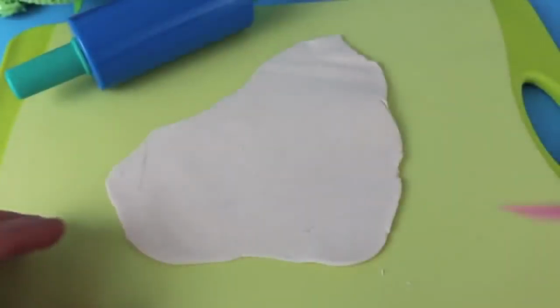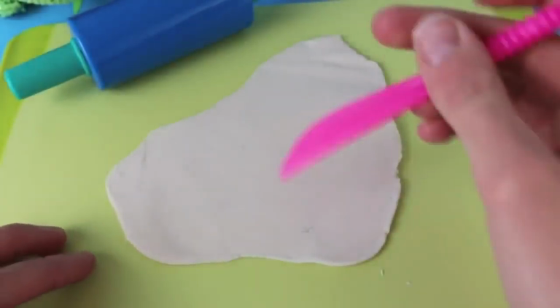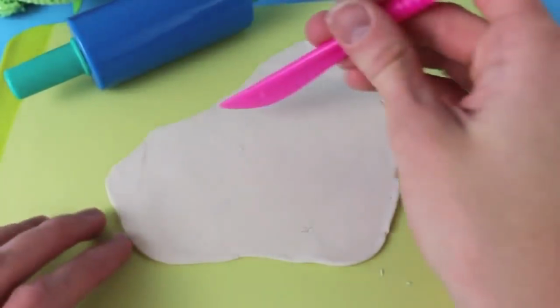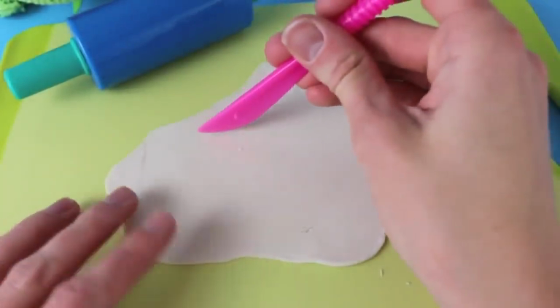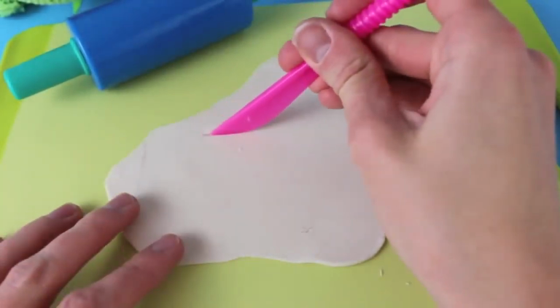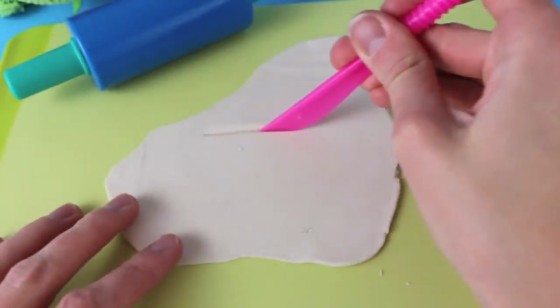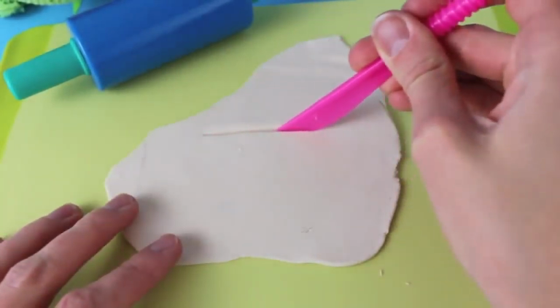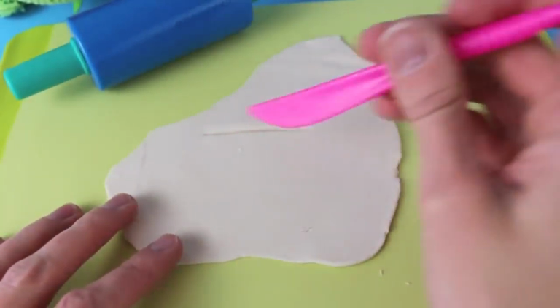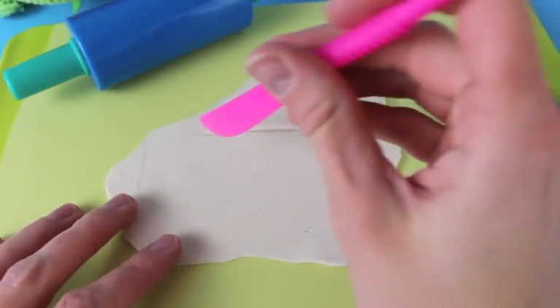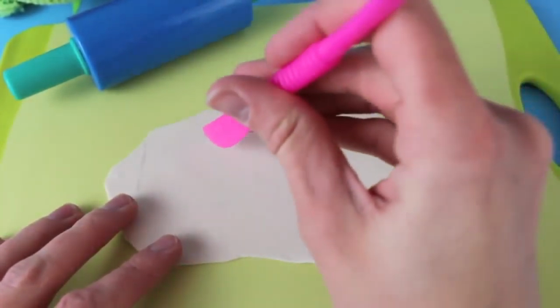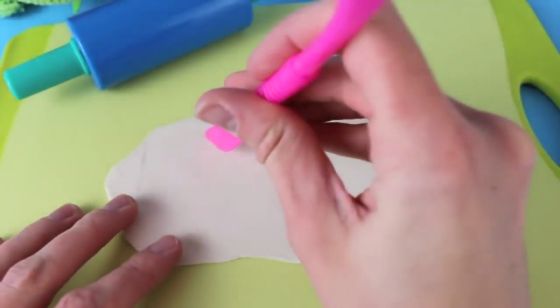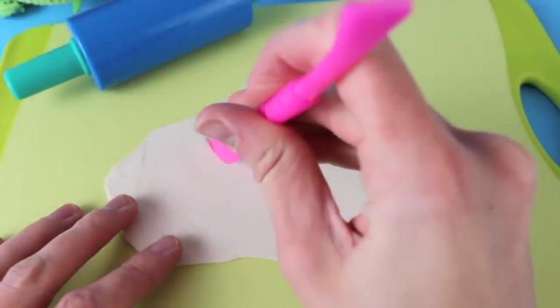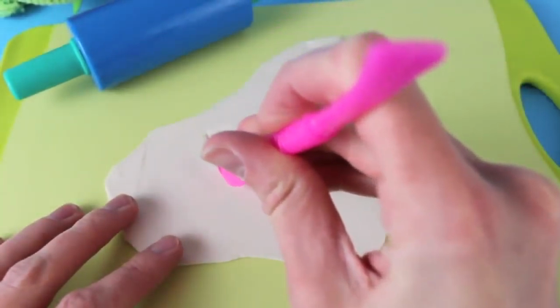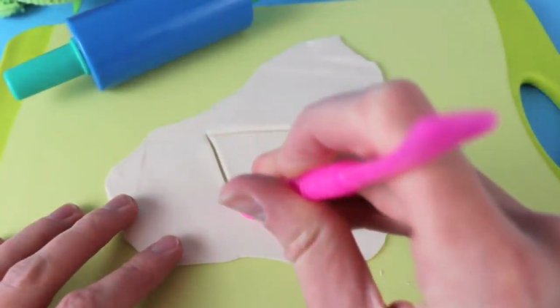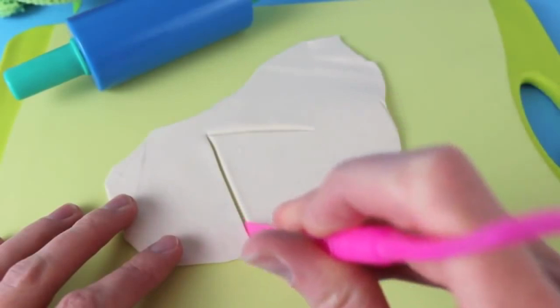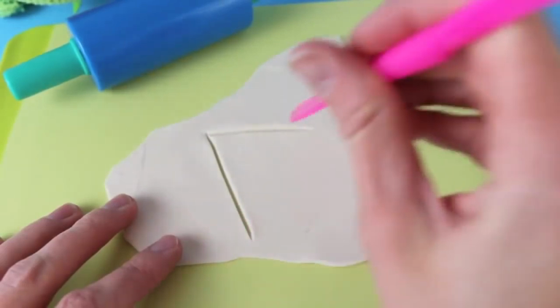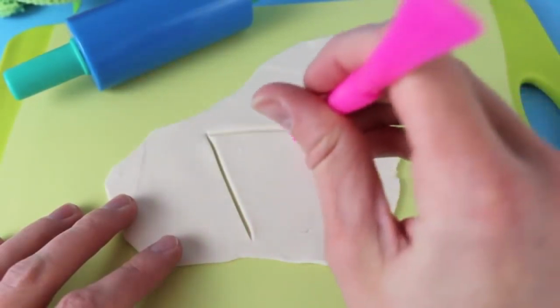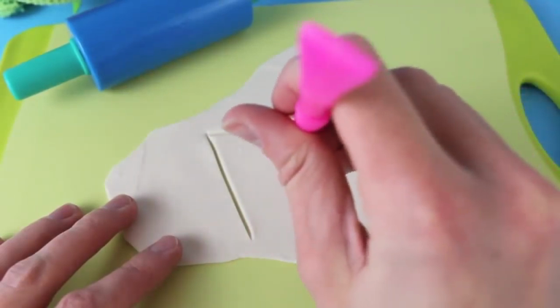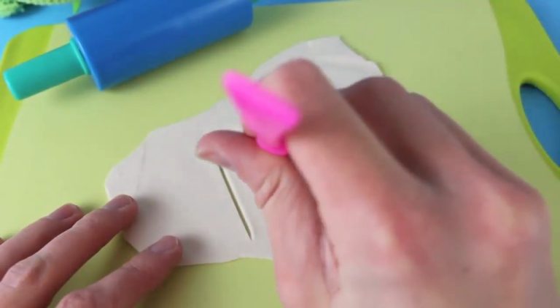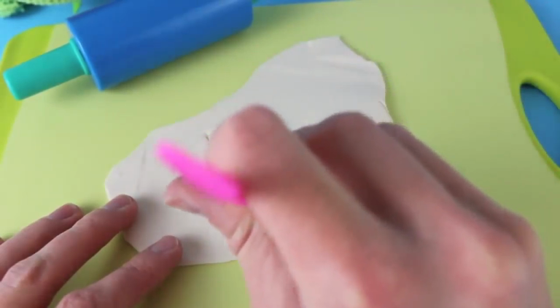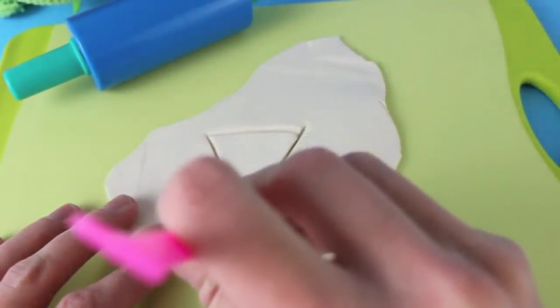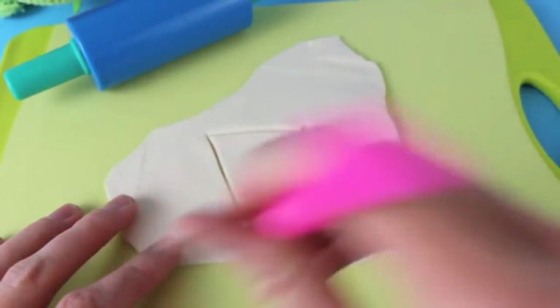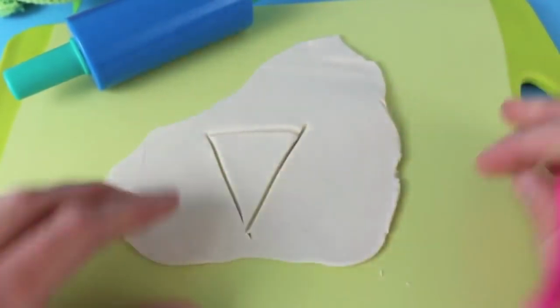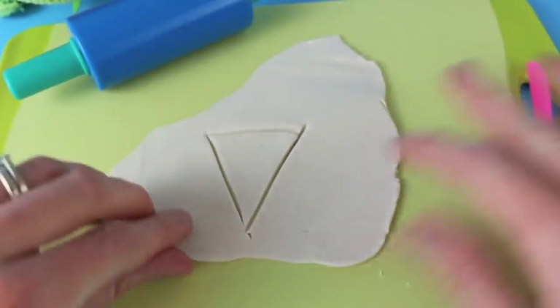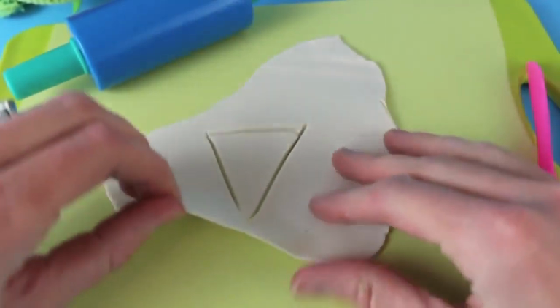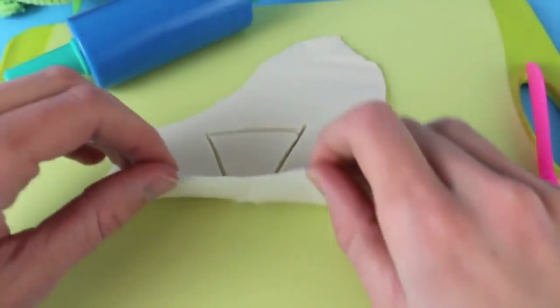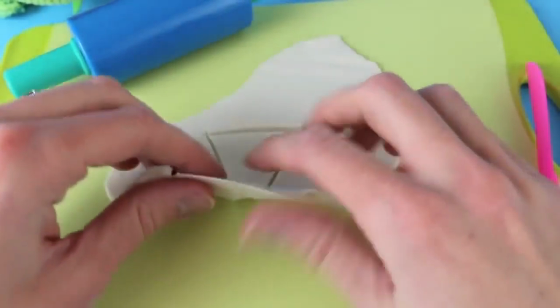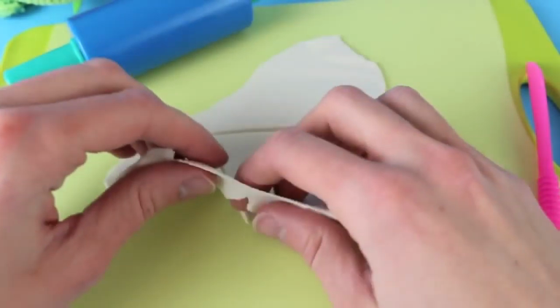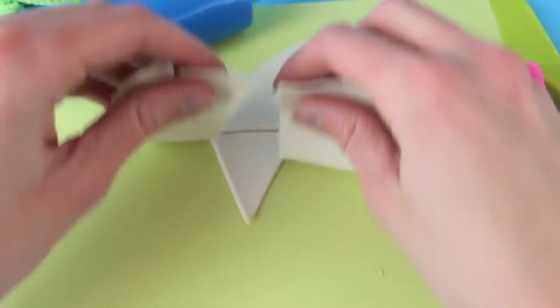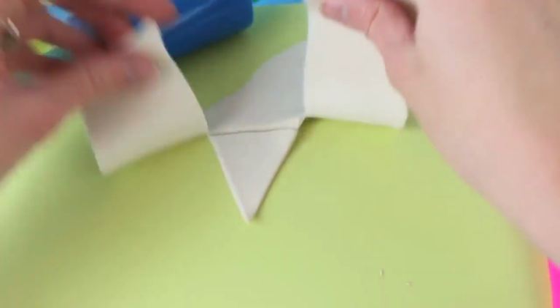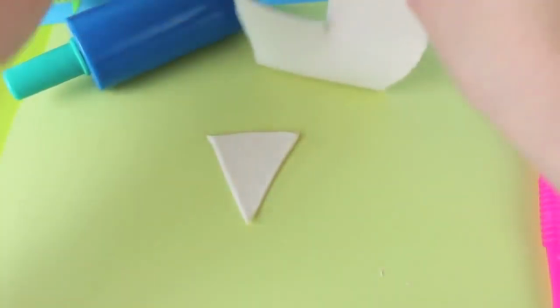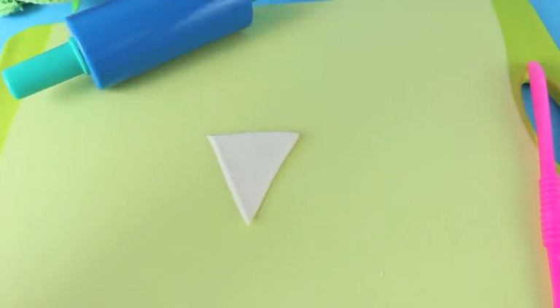For her dress, I'm going to try something new and make it a corset top. For the corset portion, I need to have a triangle, and we'll put lace over the triangle. Just cut out a small triangle in Play-Doh.